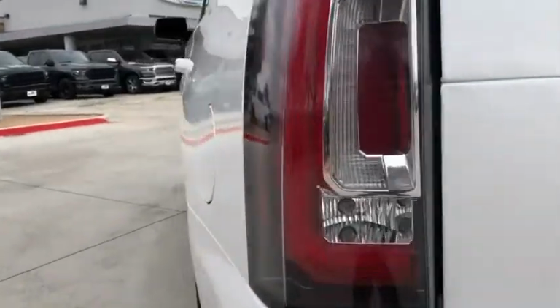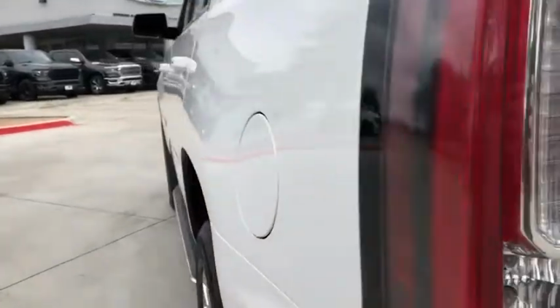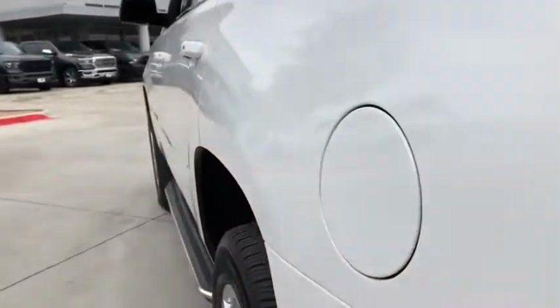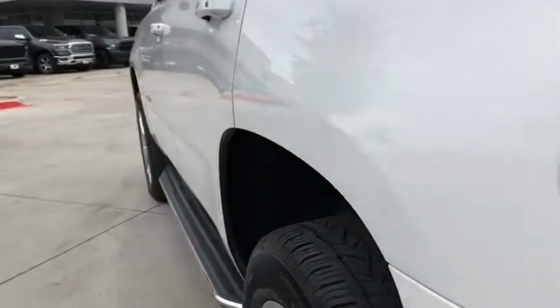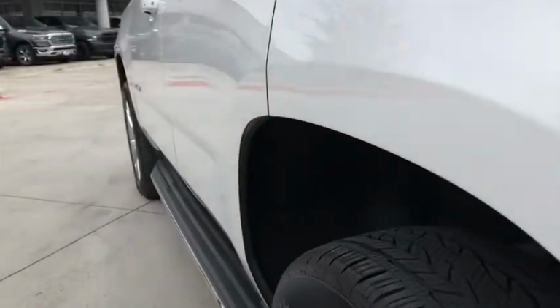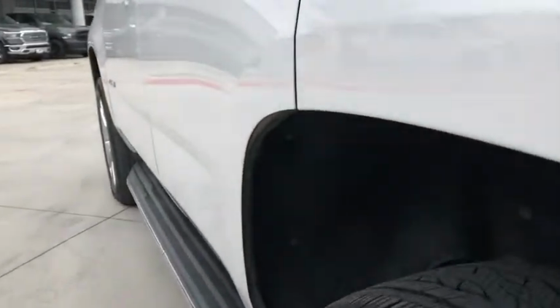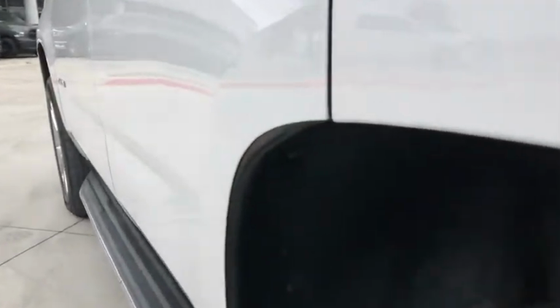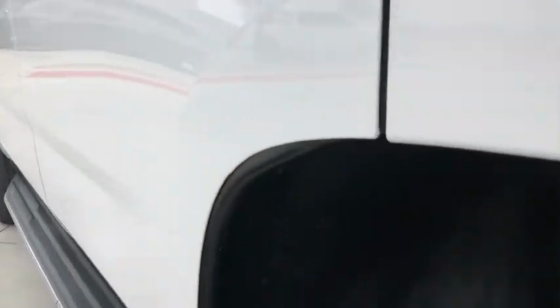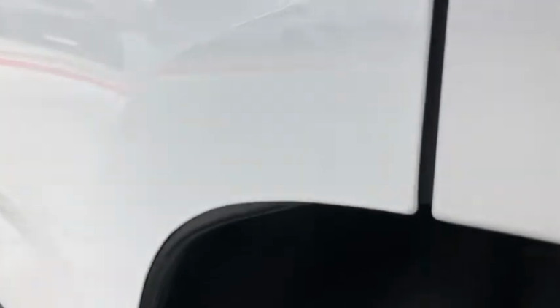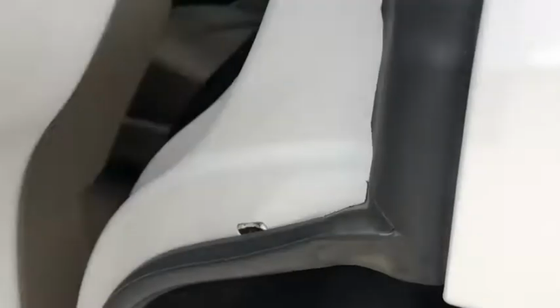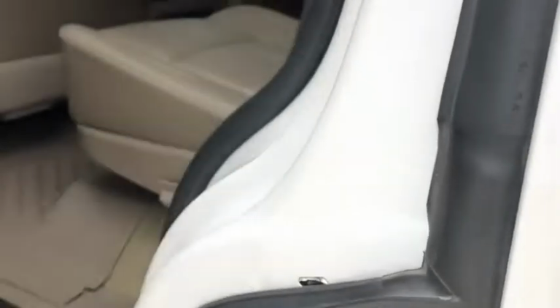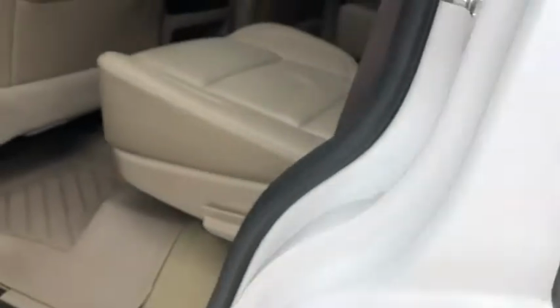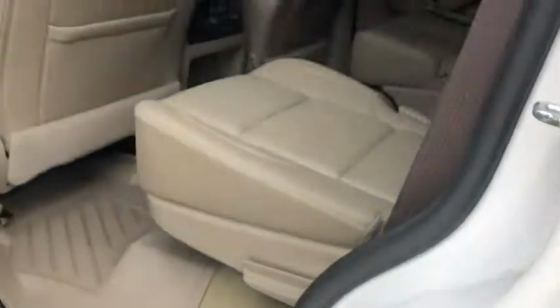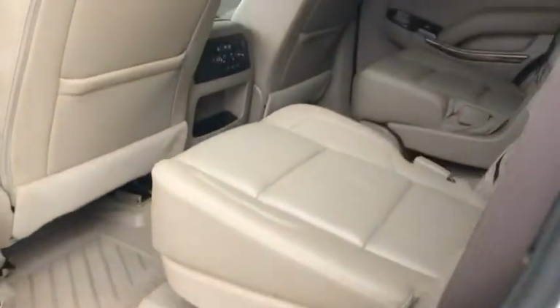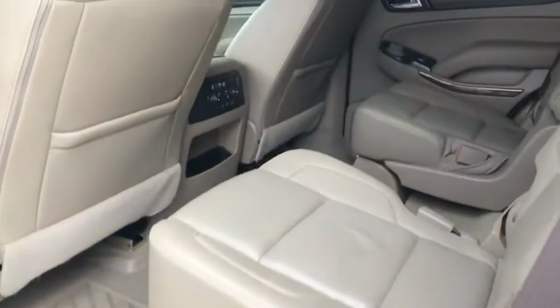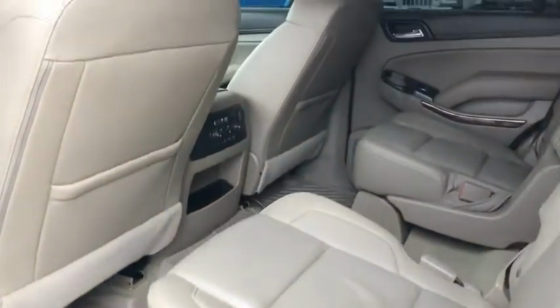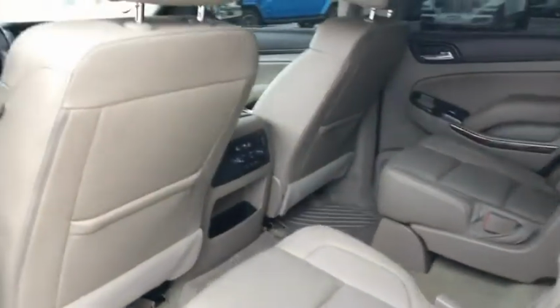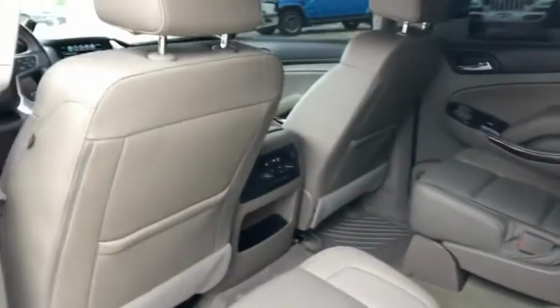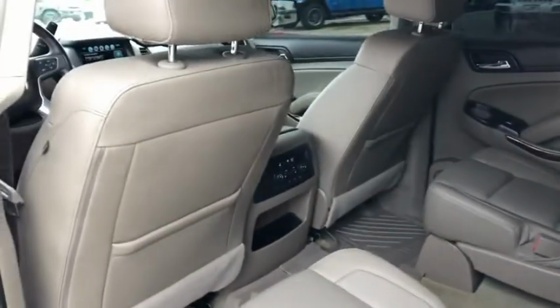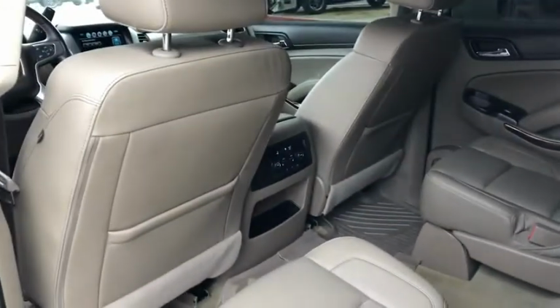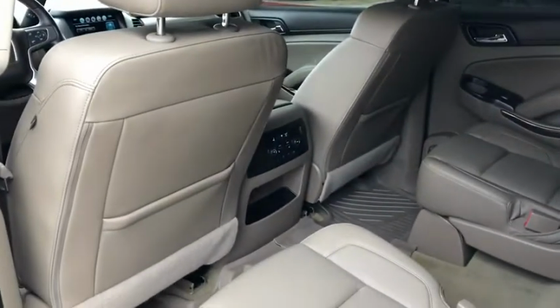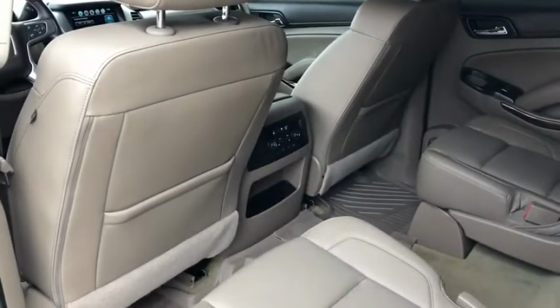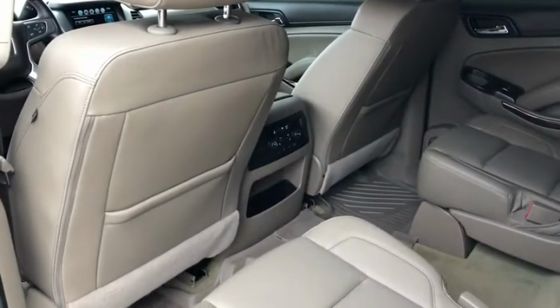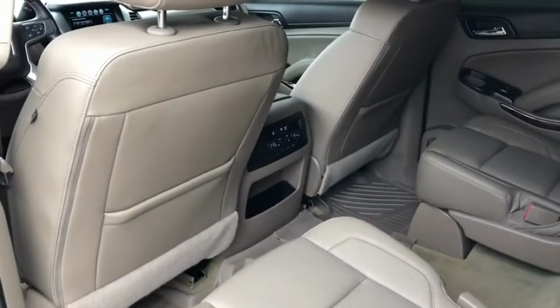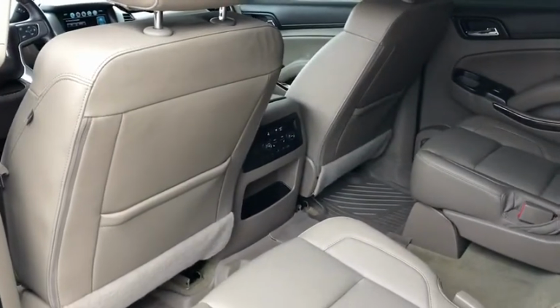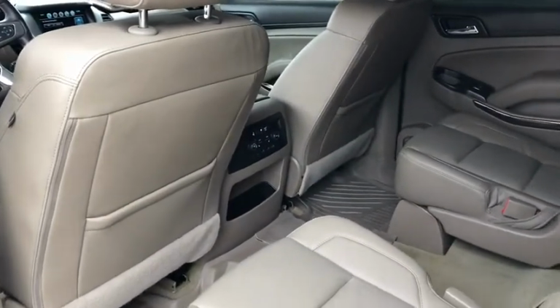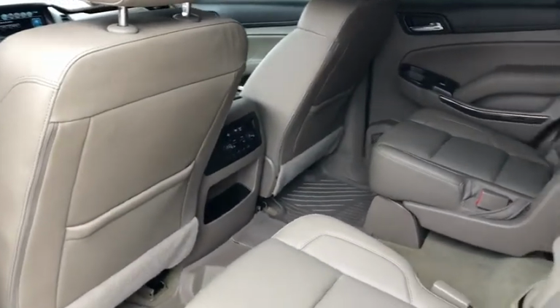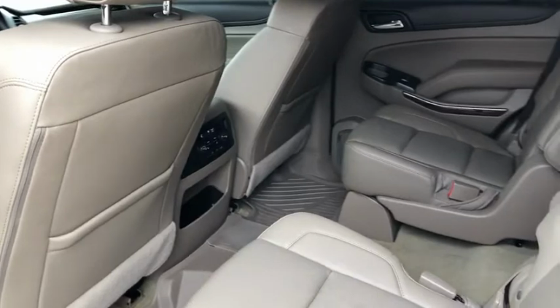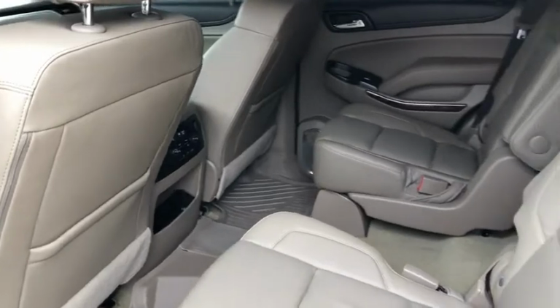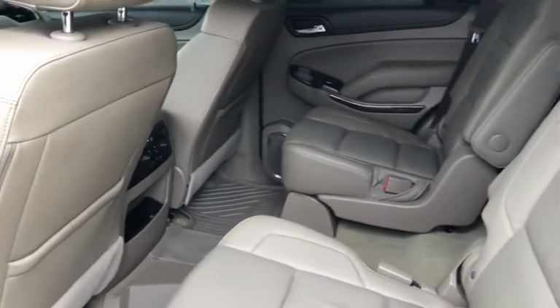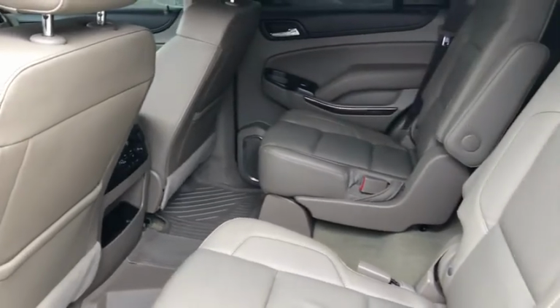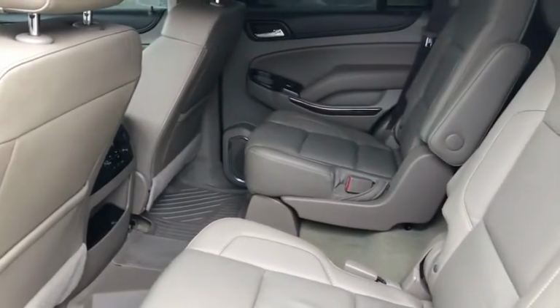Auto-dimming rear-view mirror, universal garage door opener, electronic stability control, security system, power windows, compass, and fog lights.